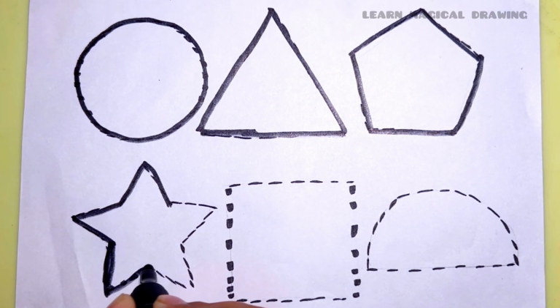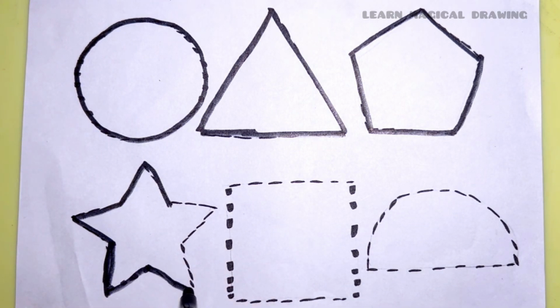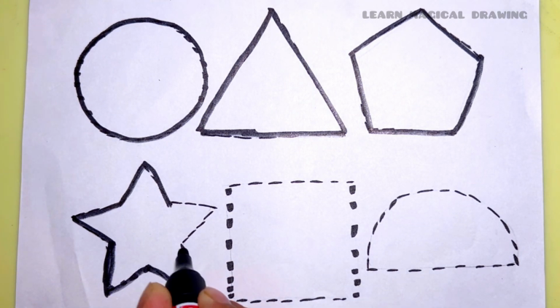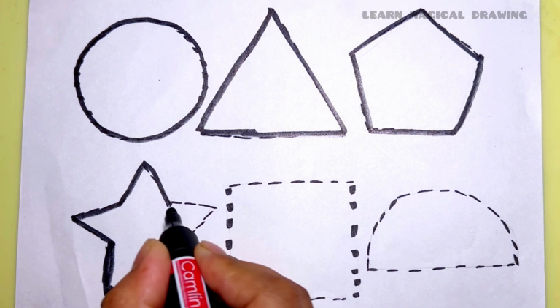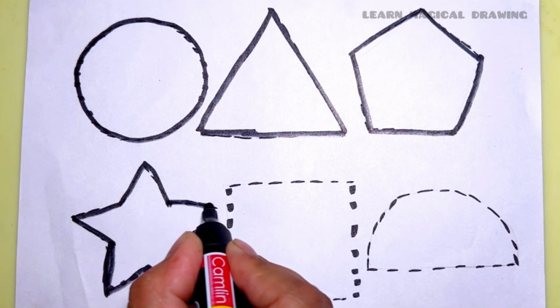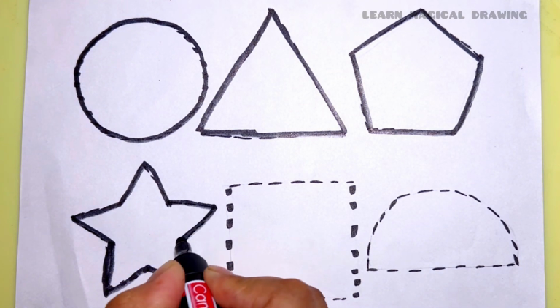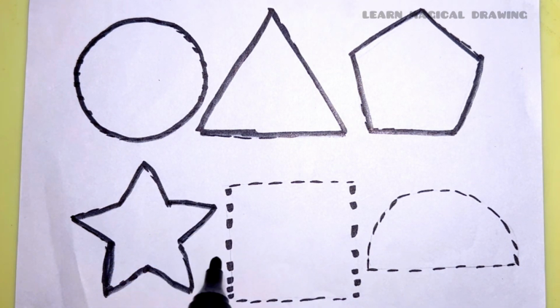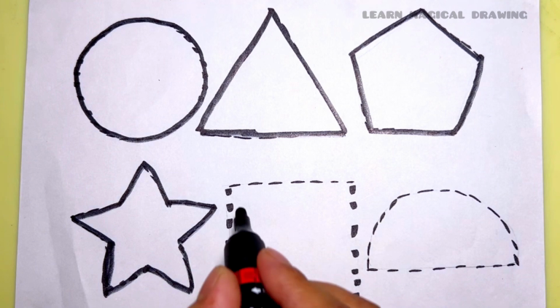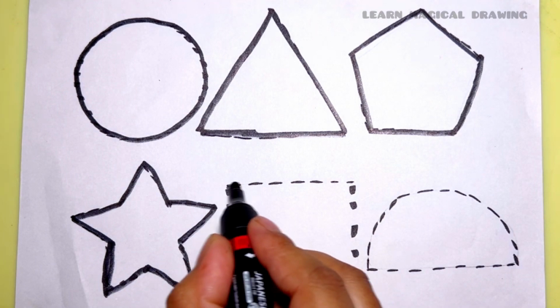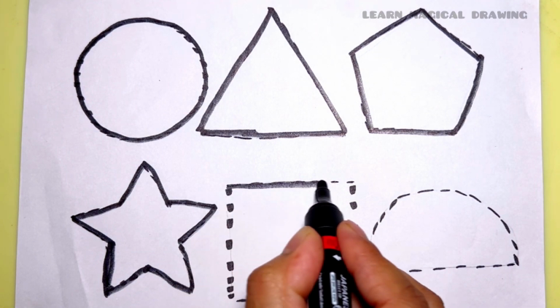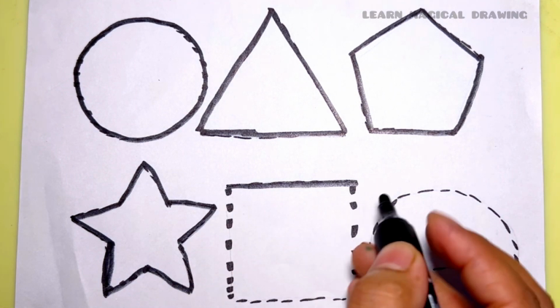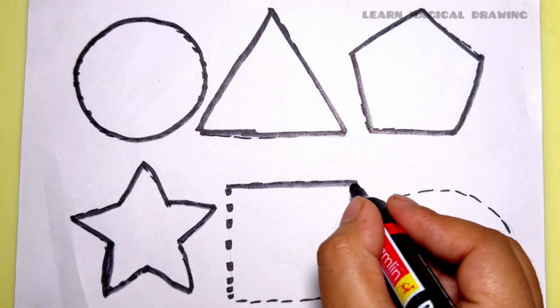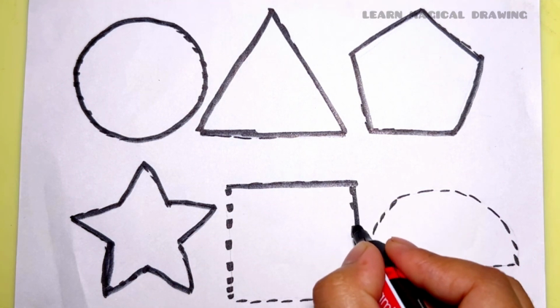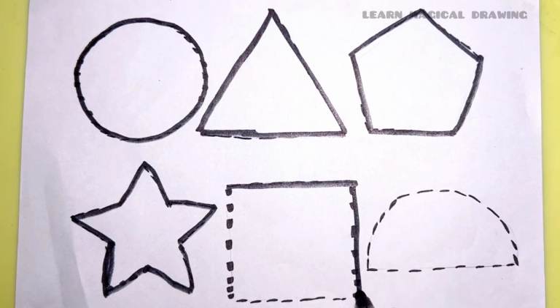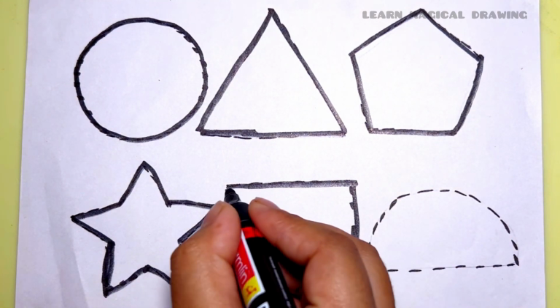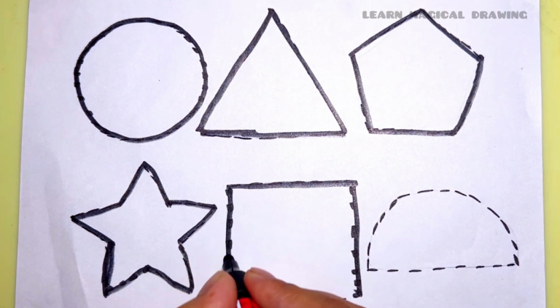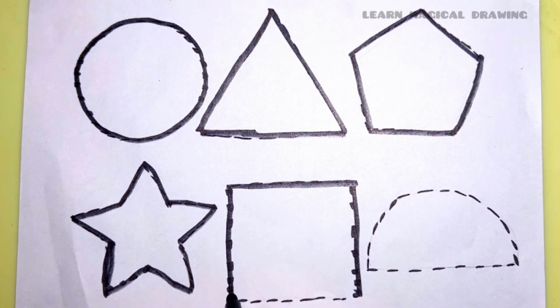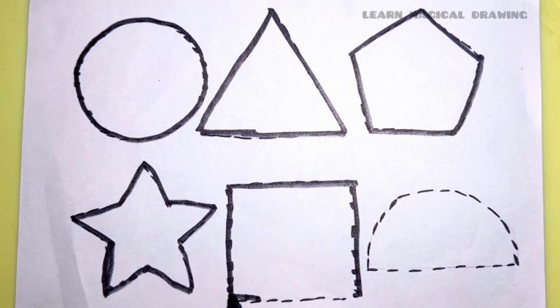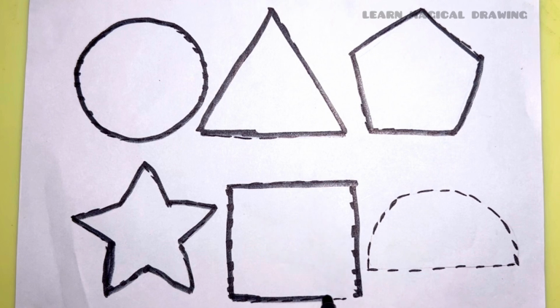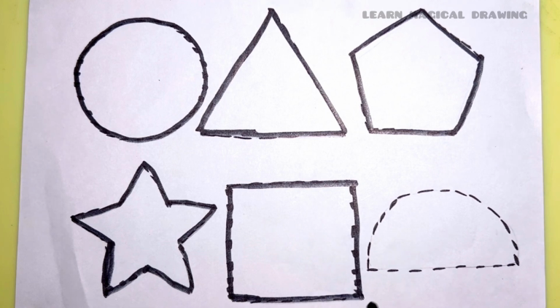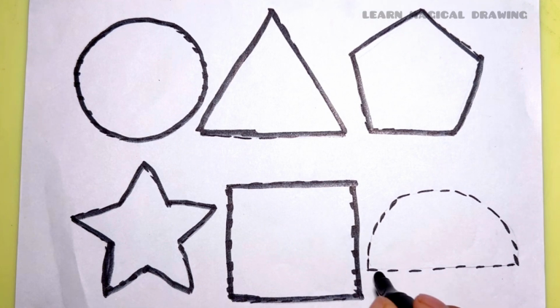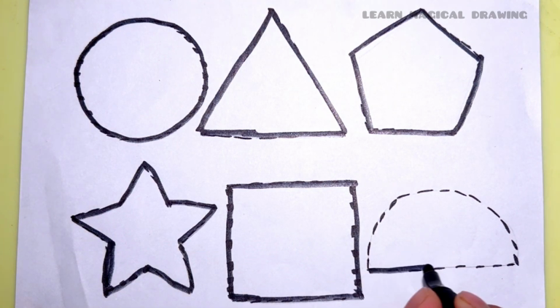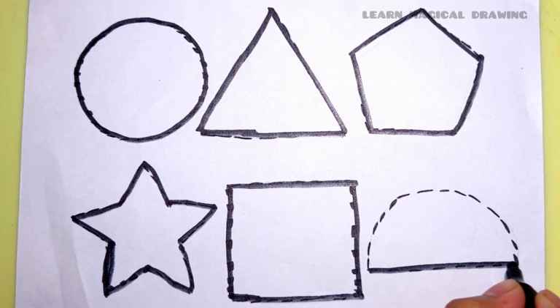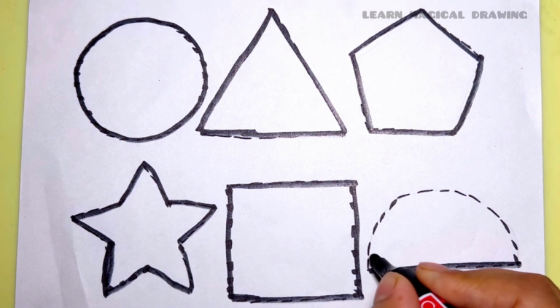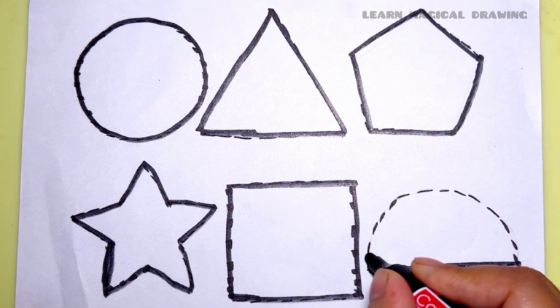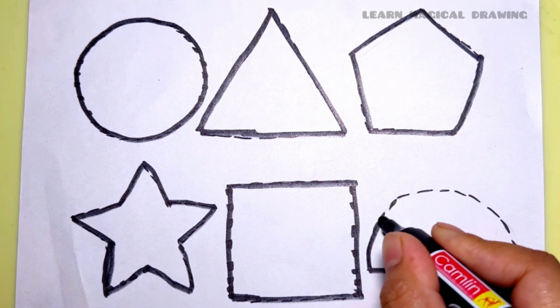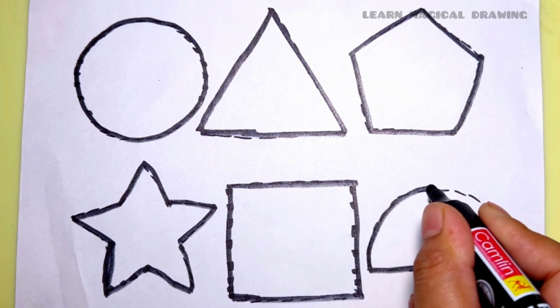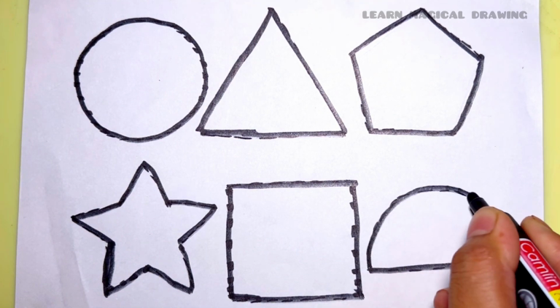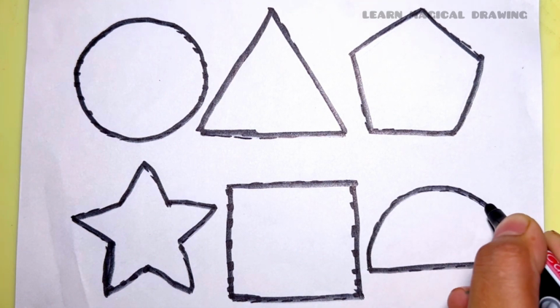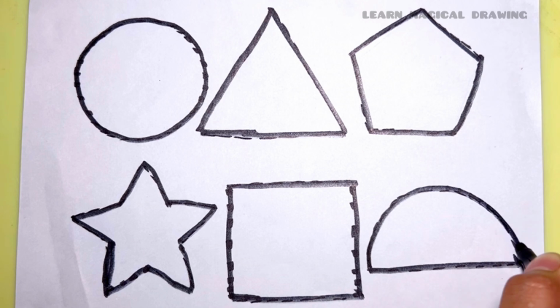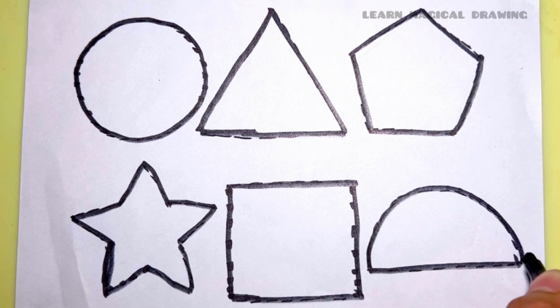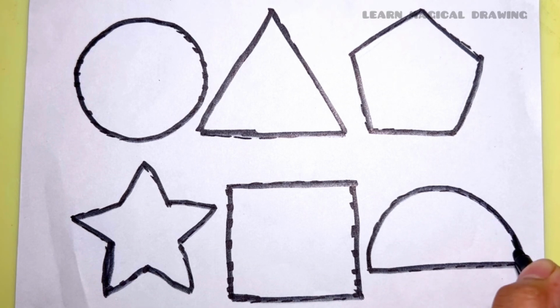Star, star shape. Square, square shape. Semicircle, semicircle shape.